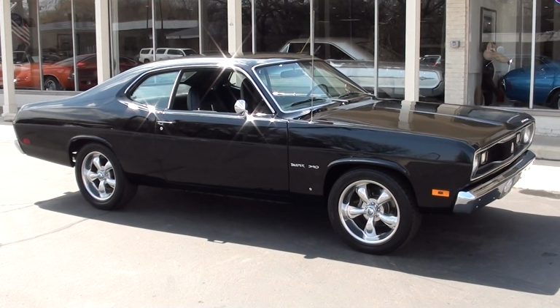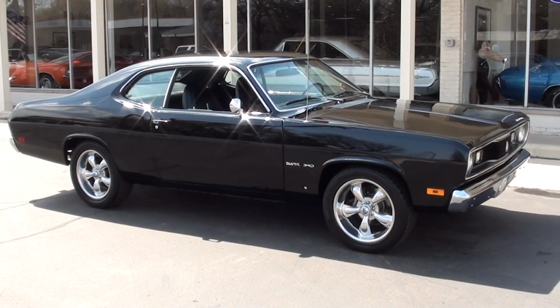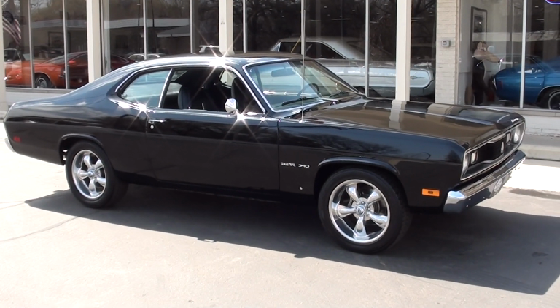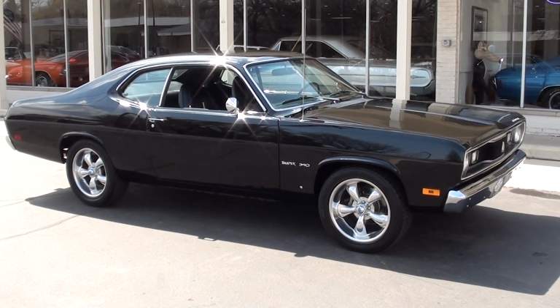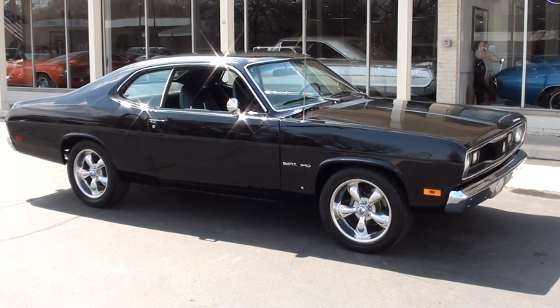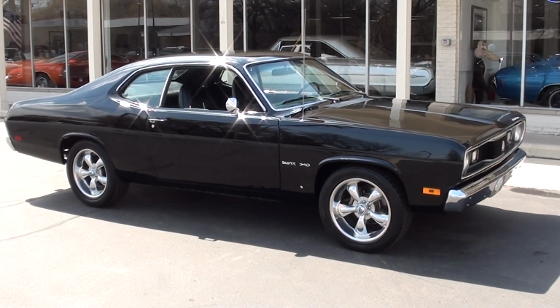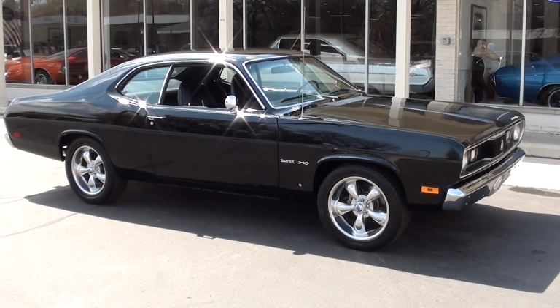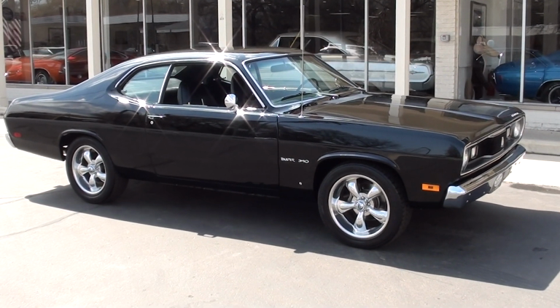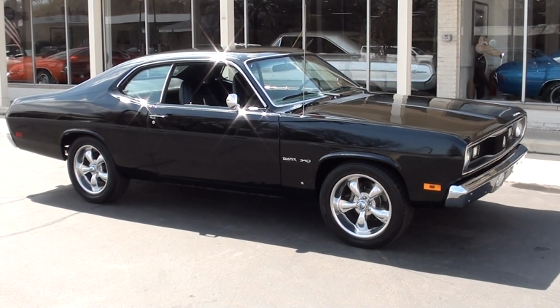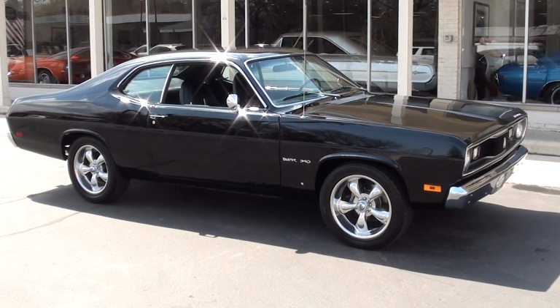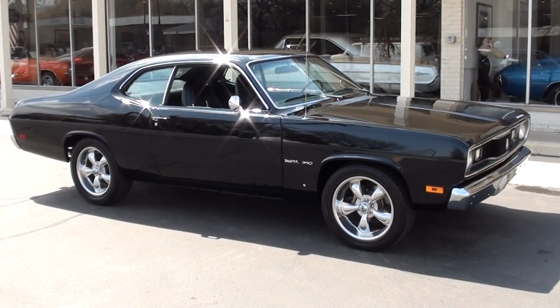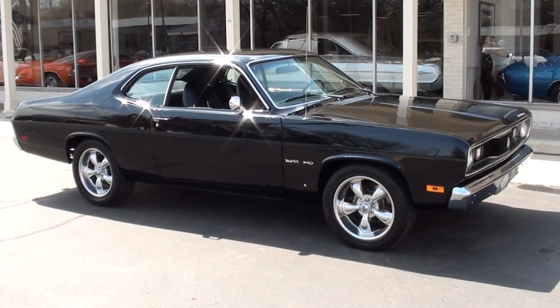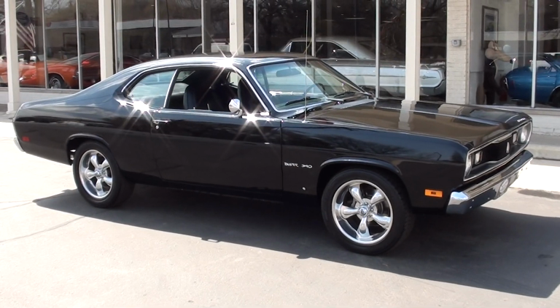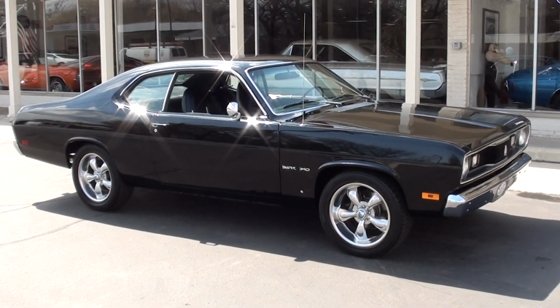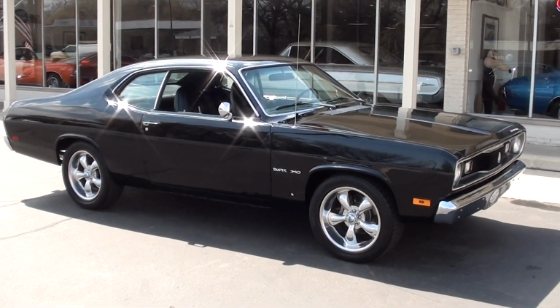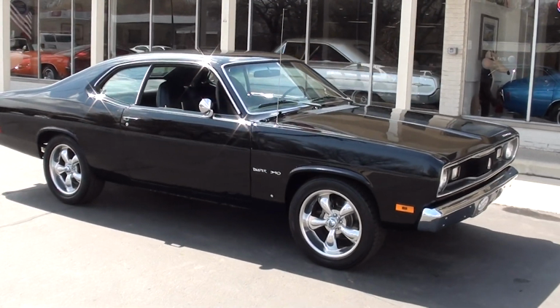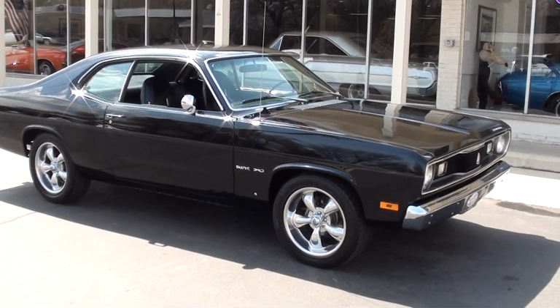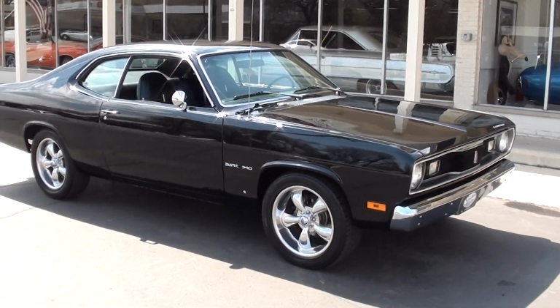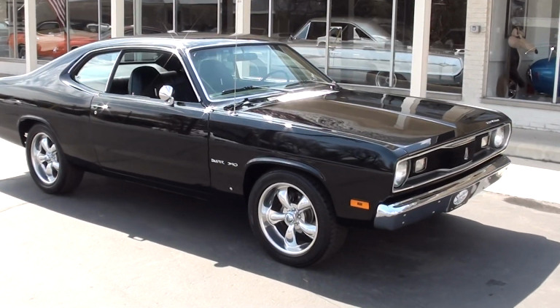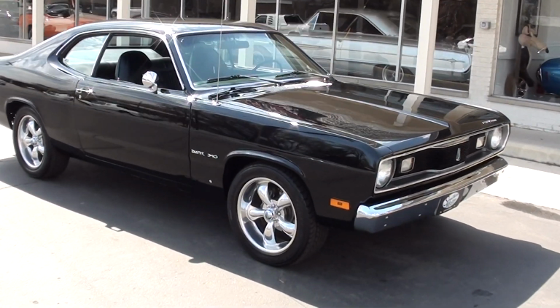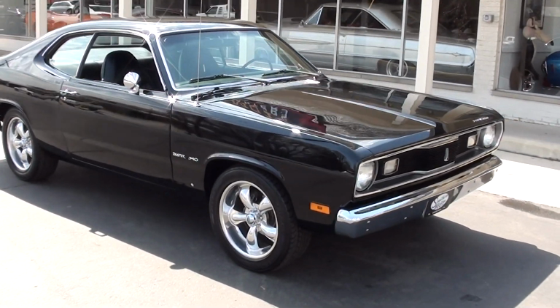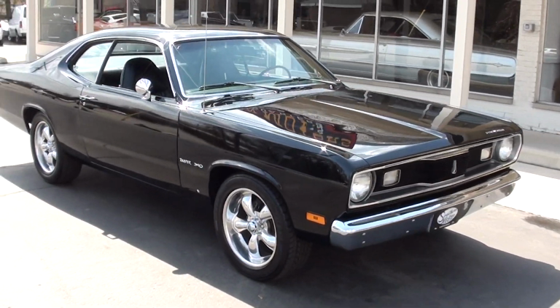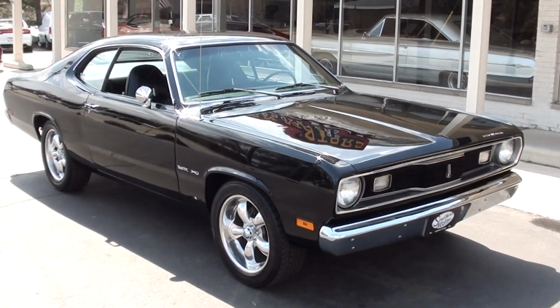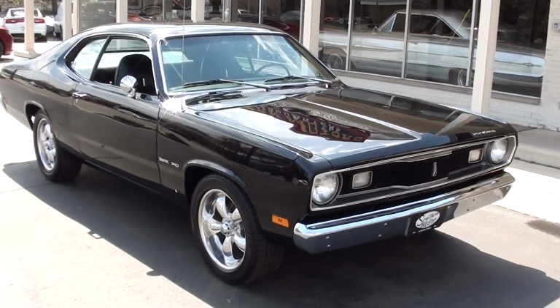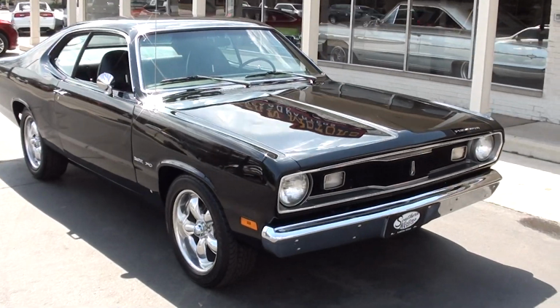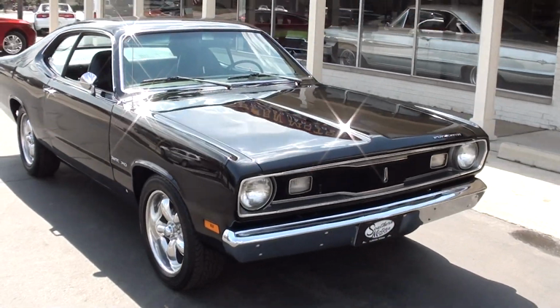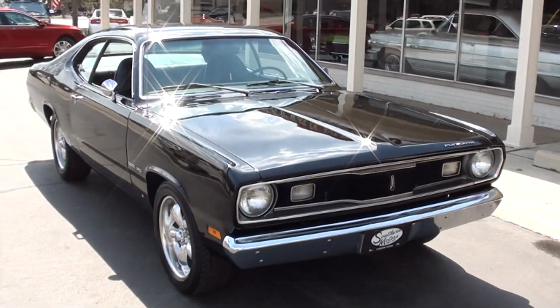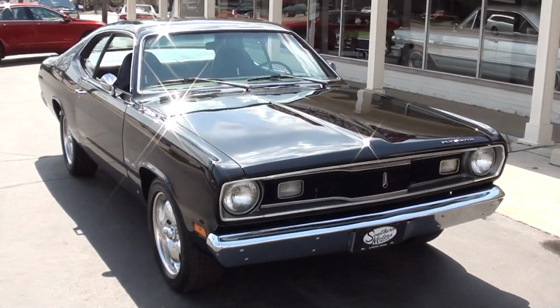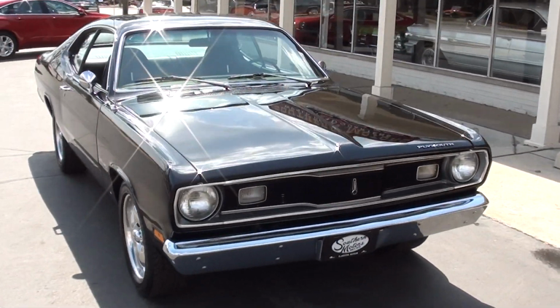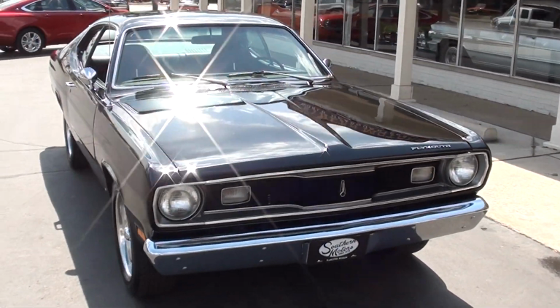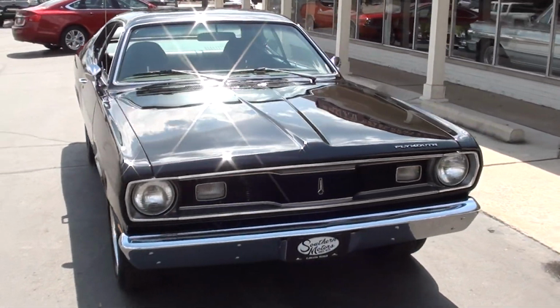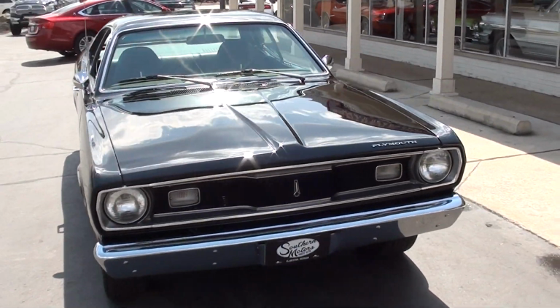Hi everyone and welcome to Southern Motors, Michigan's leading muscle and classic car dealer since 1978. Remember you can always go online and check out our updated inventory at www.southernmotors.com.